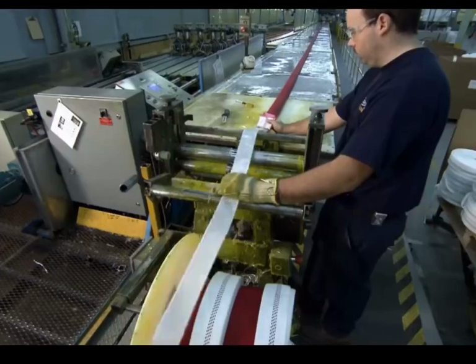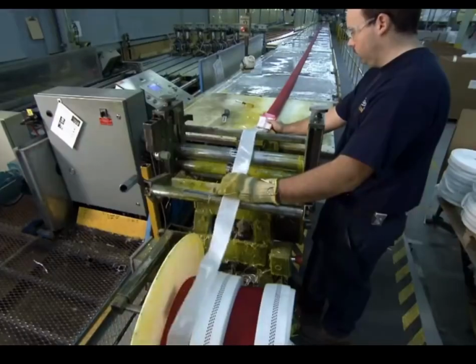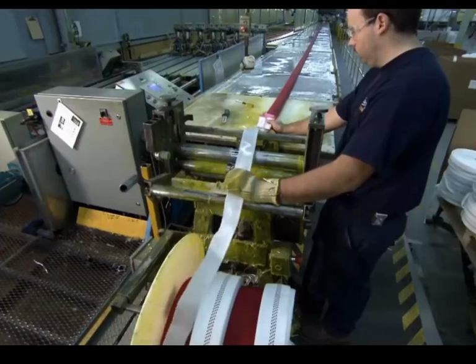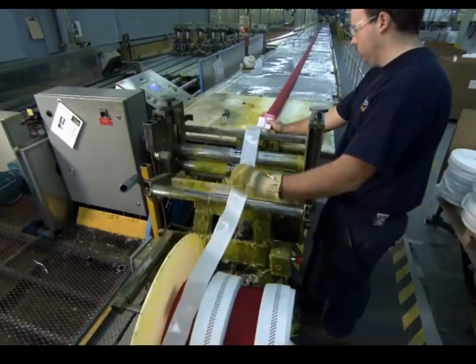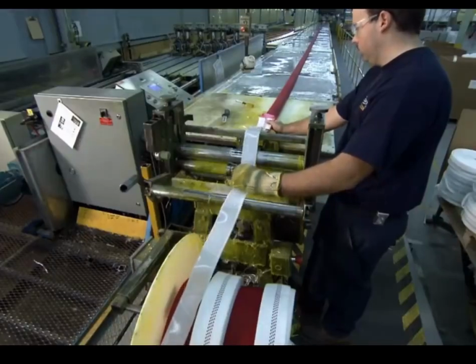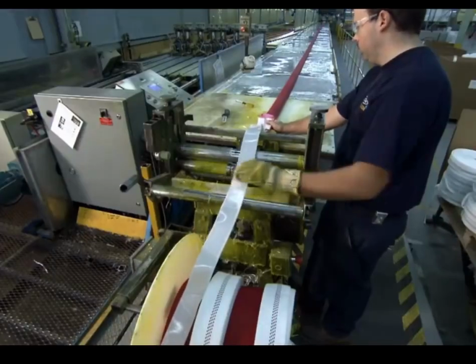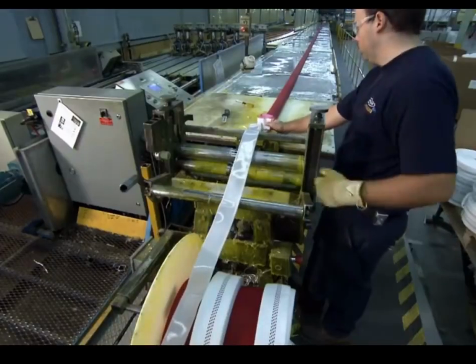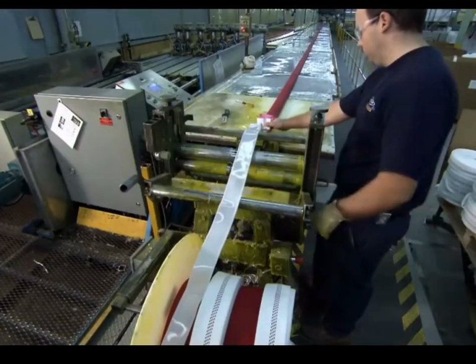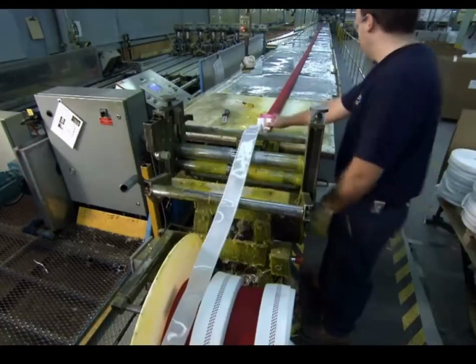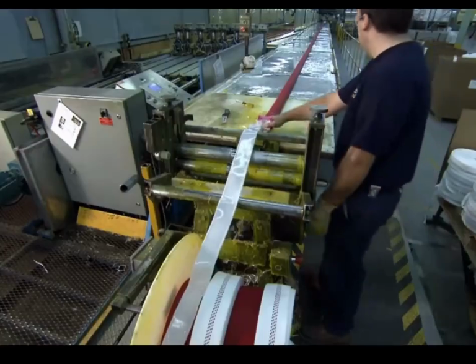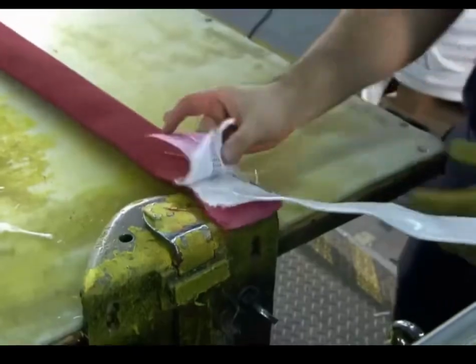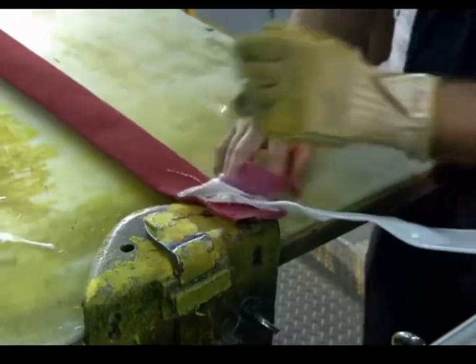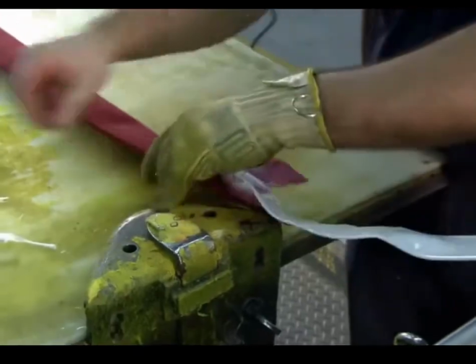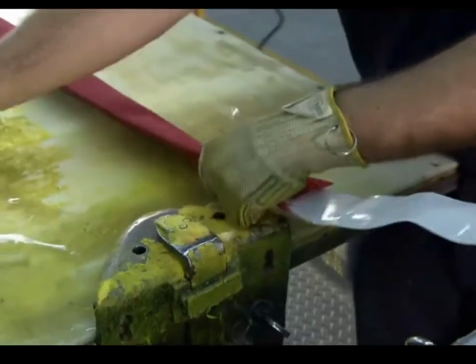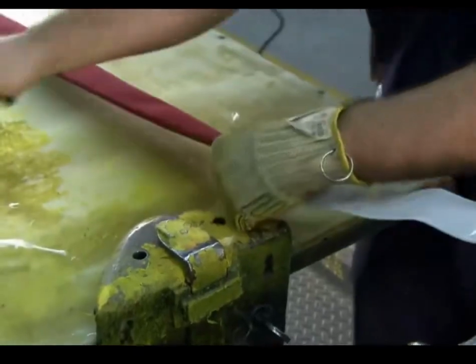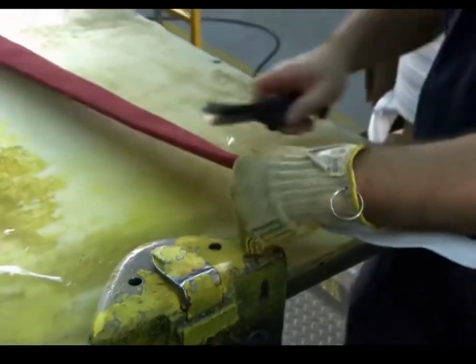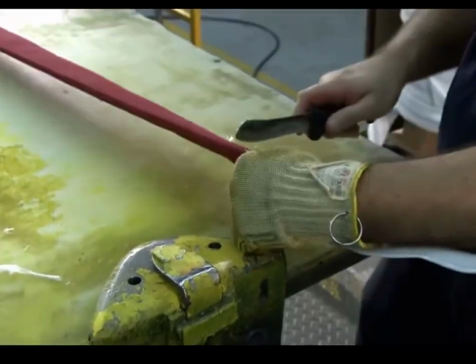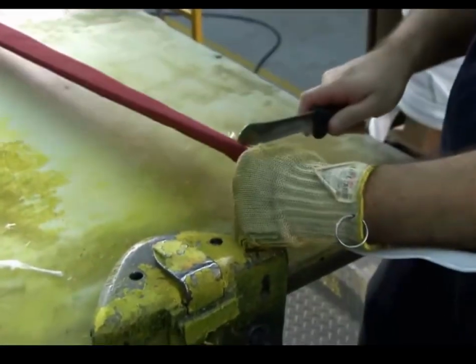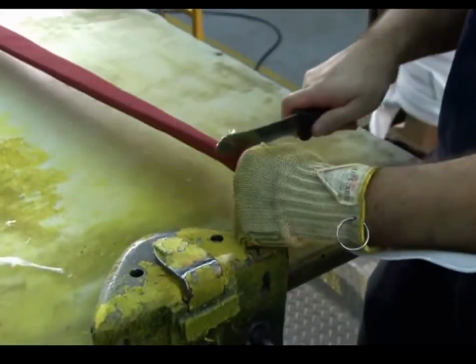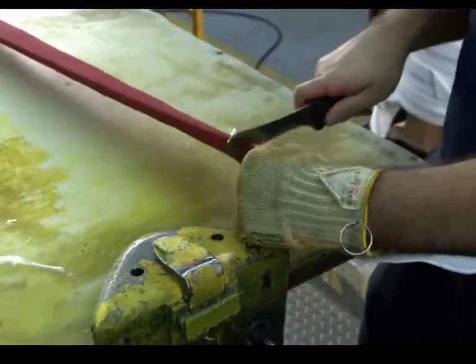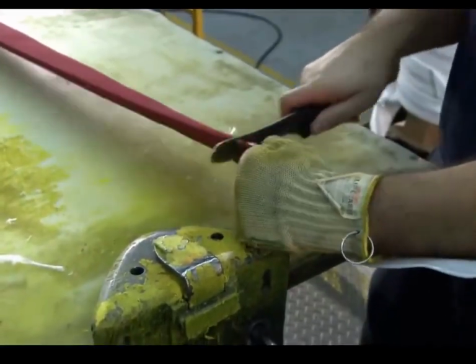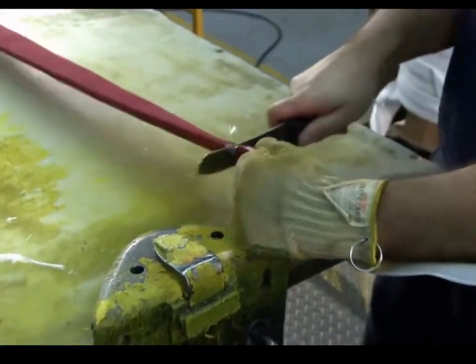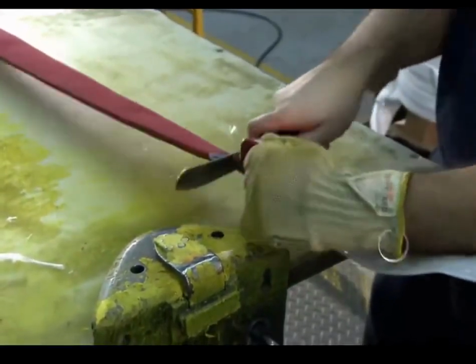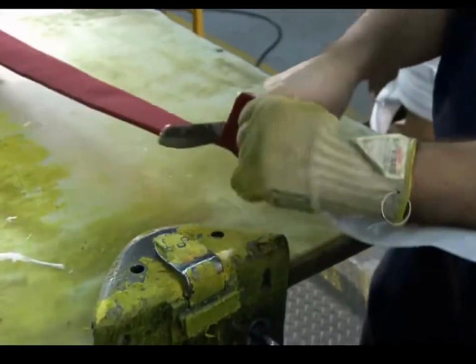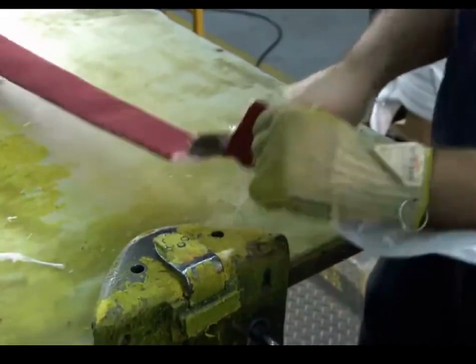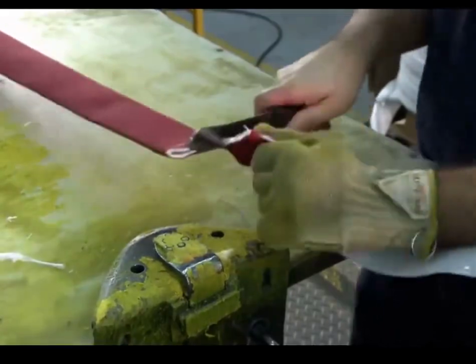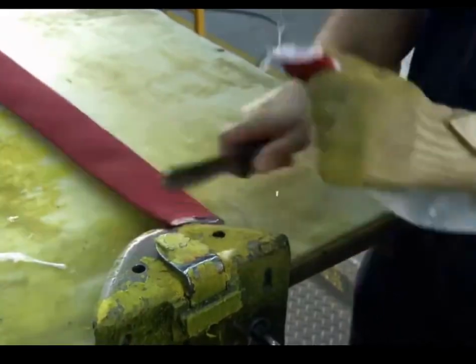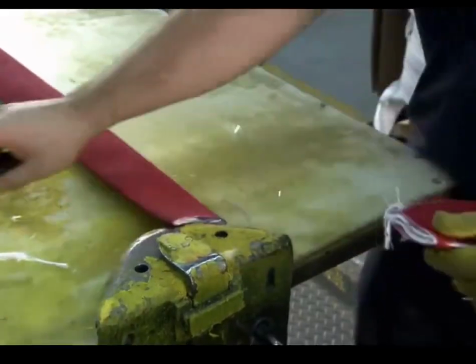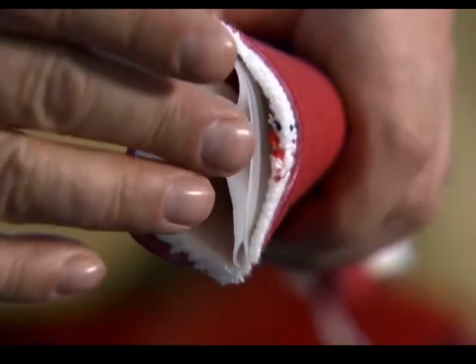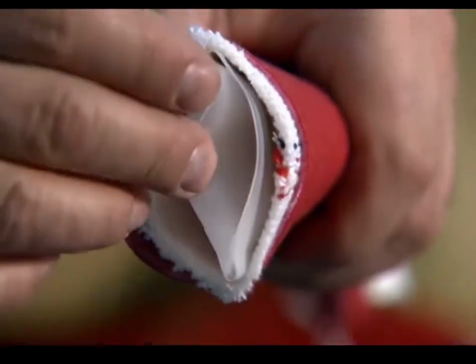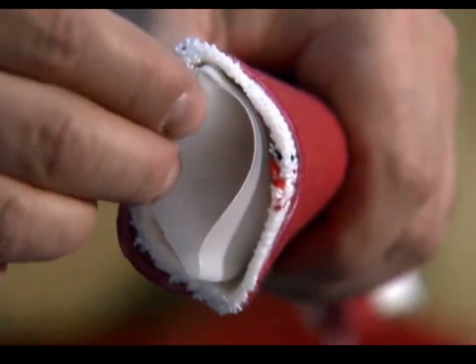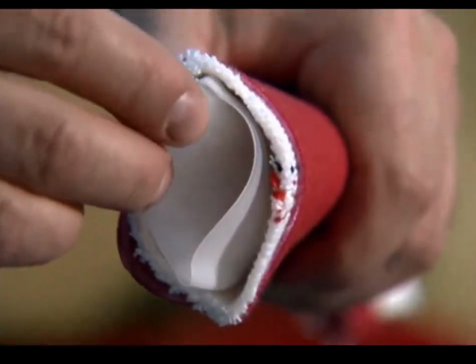Once it's all the way through, they trim both ends. The three layers — outer jacket, inner jacket, and tube — are now ready to become one.